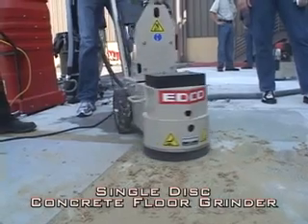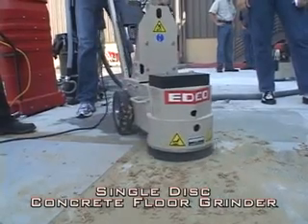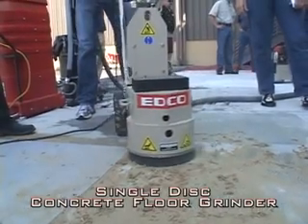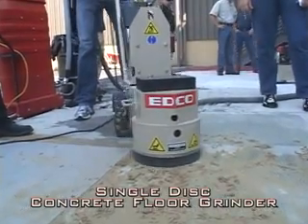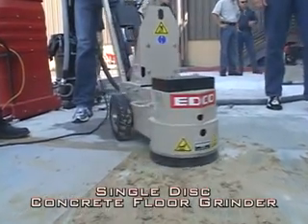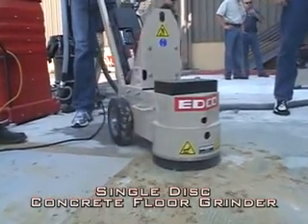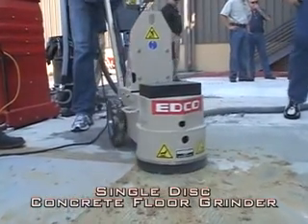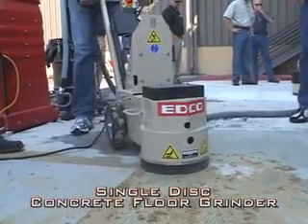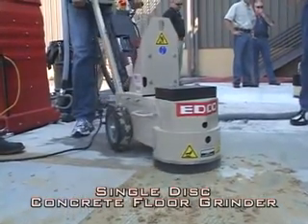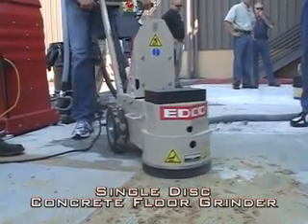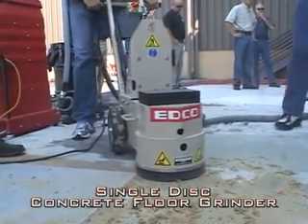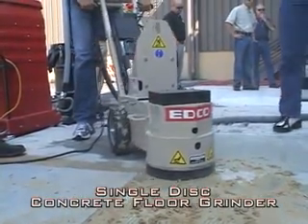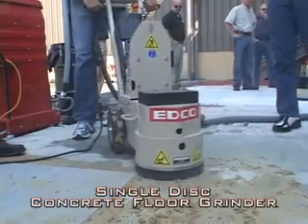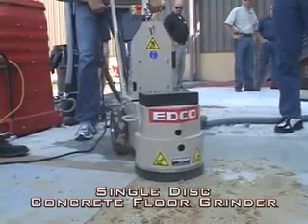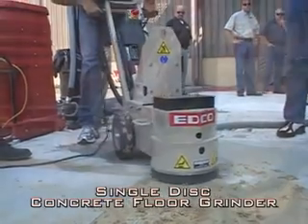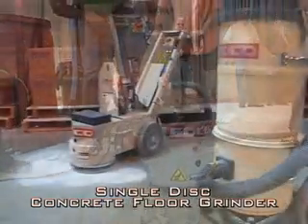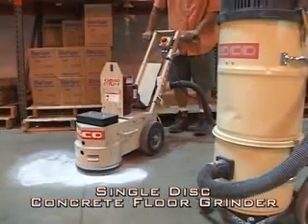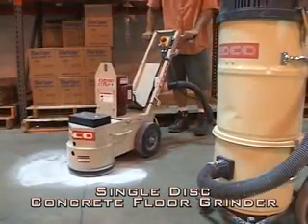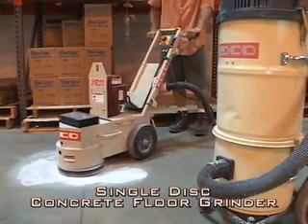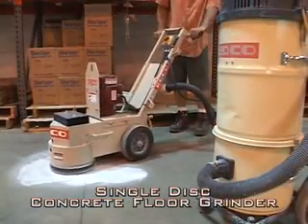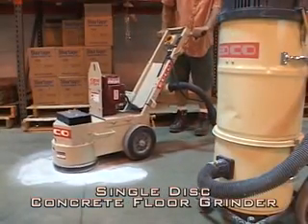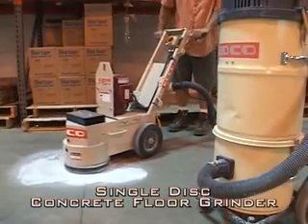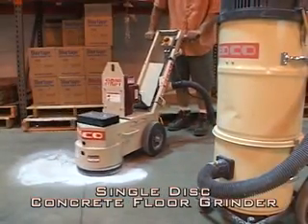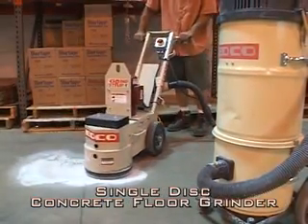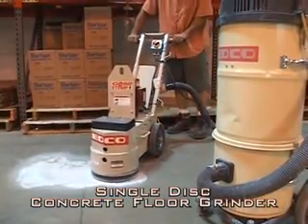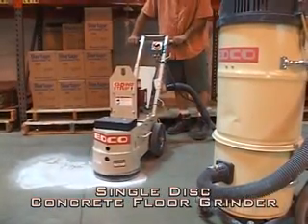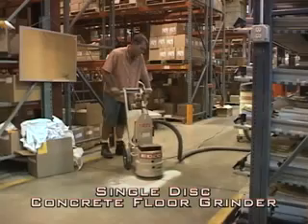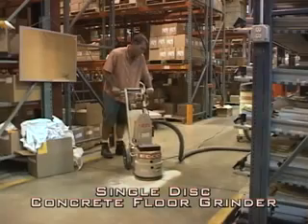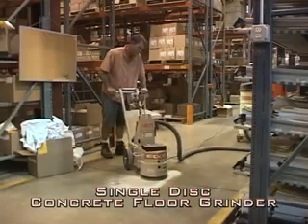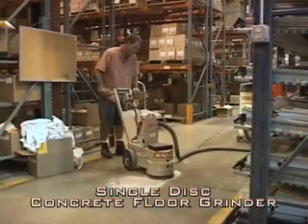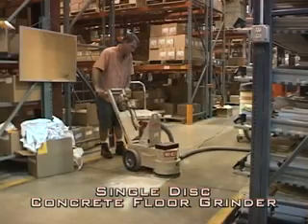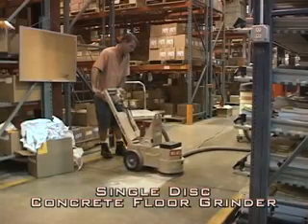Concrete floor grinders will repair damaged slabs, remove coatings, prepare surfaces for overlays, smooth rough surfaces, rain marks and trowel marks, grind sharp aggregates, and level small high spots.